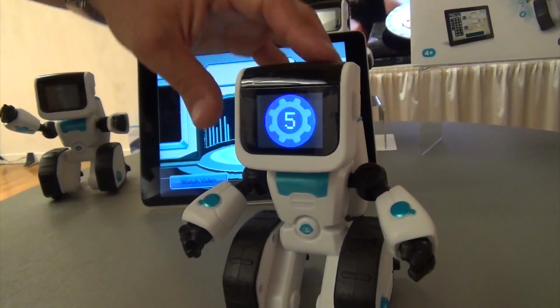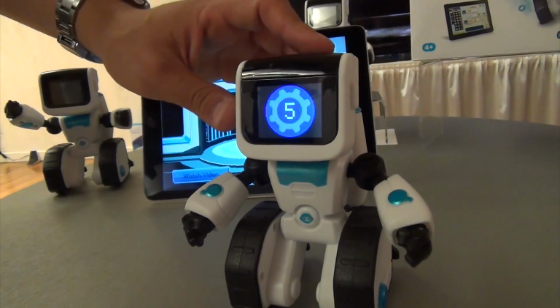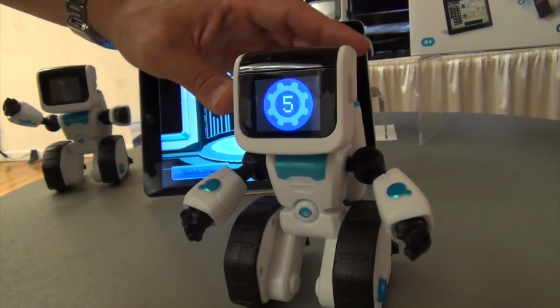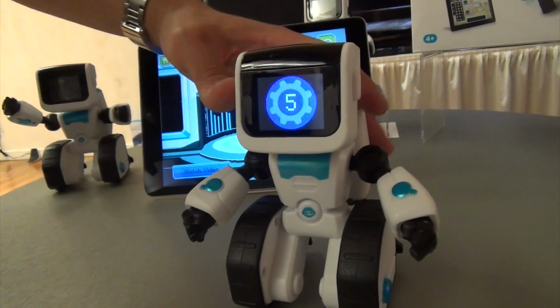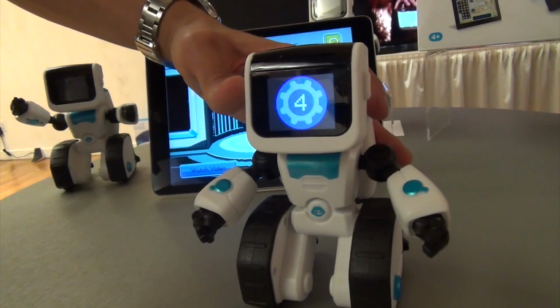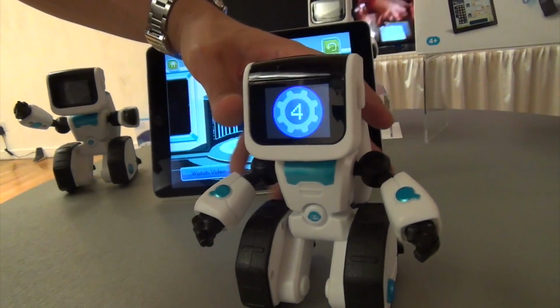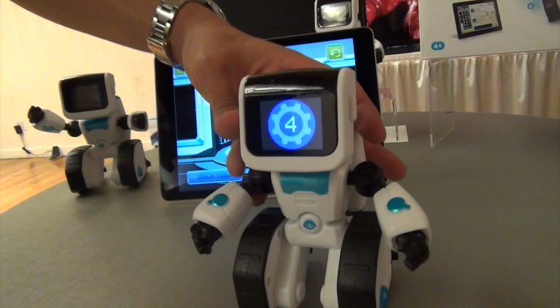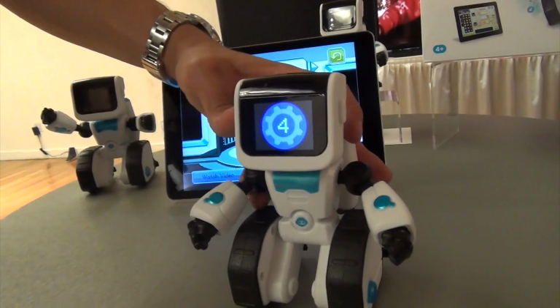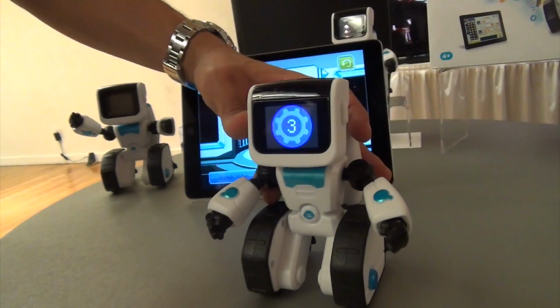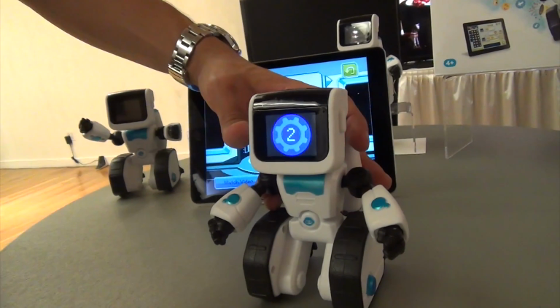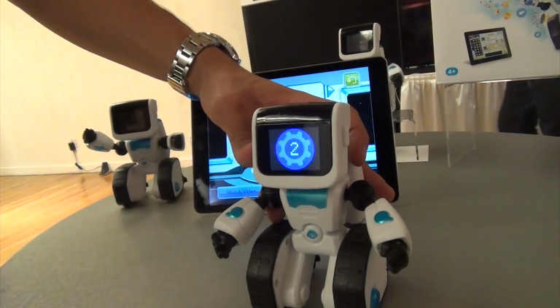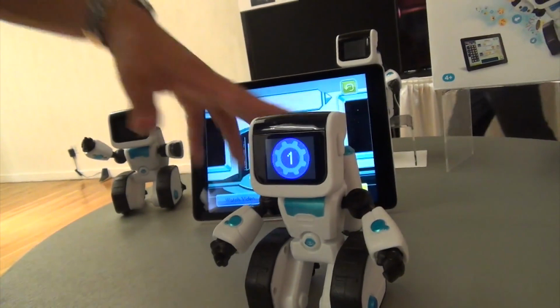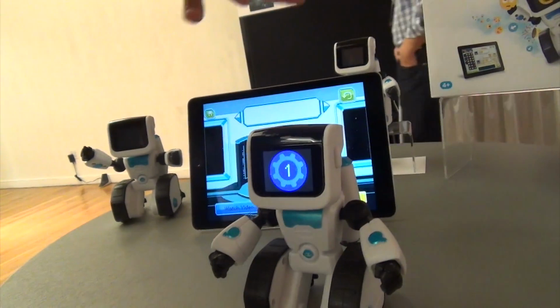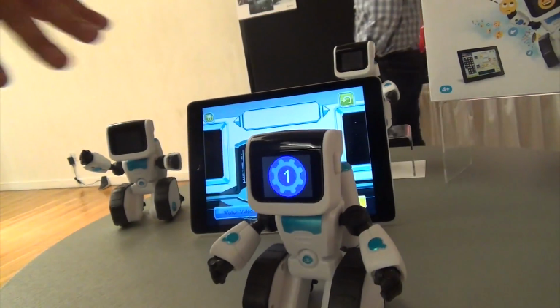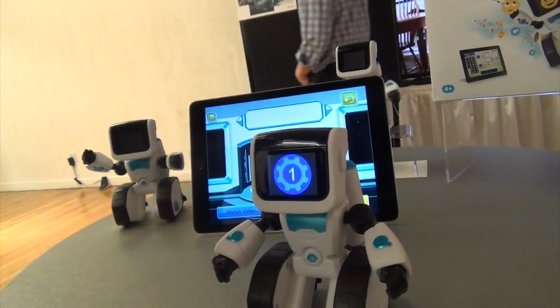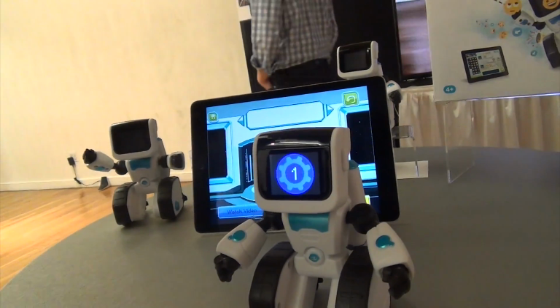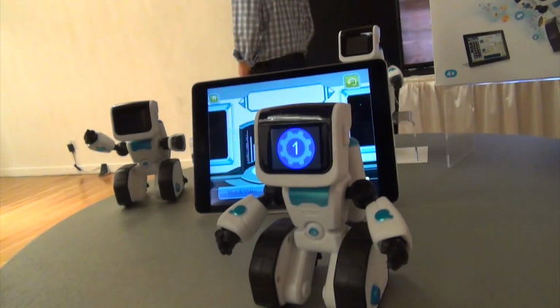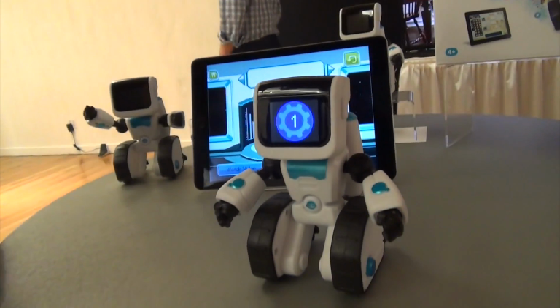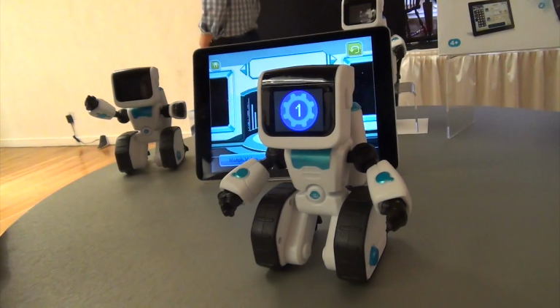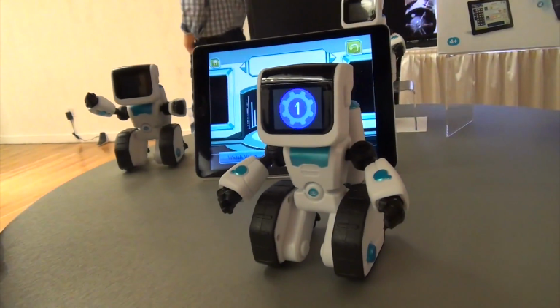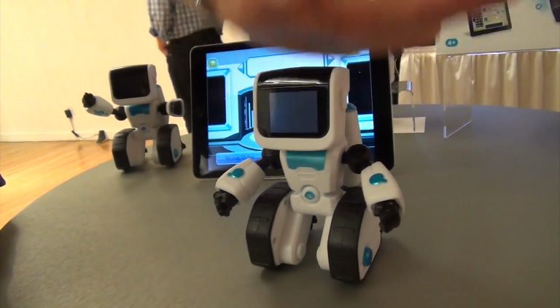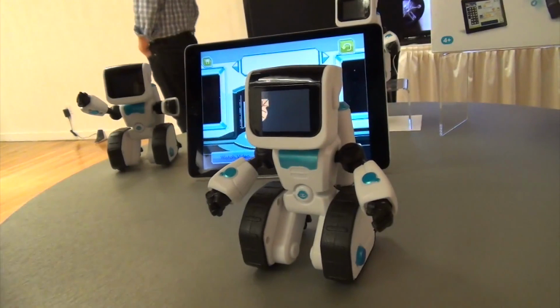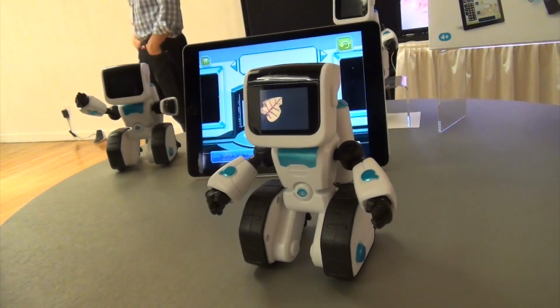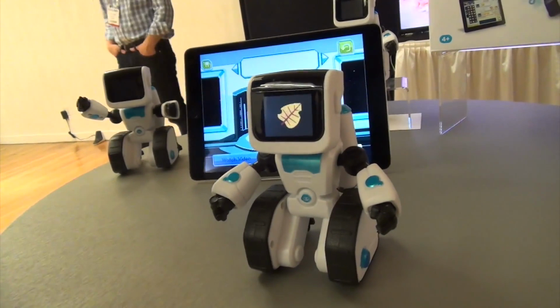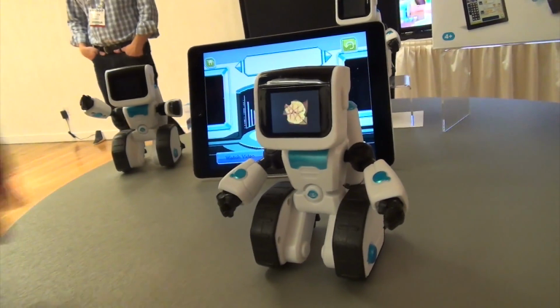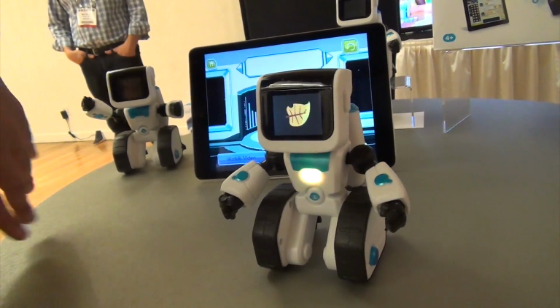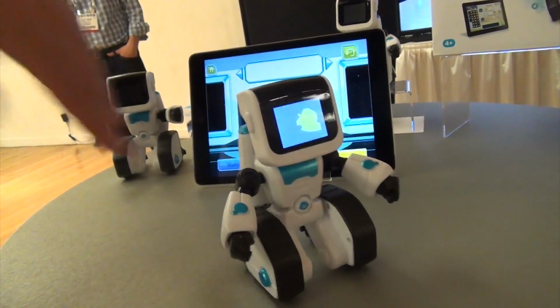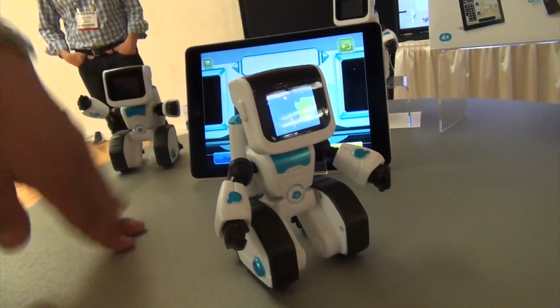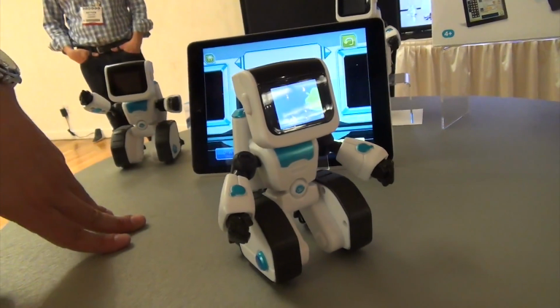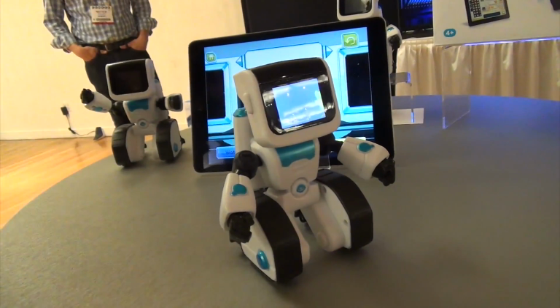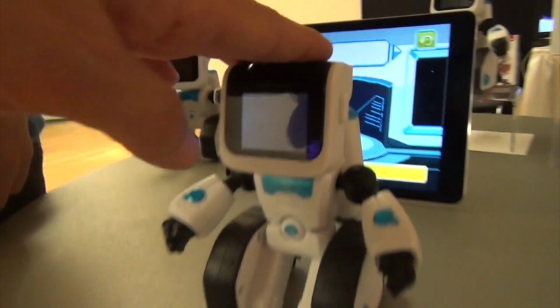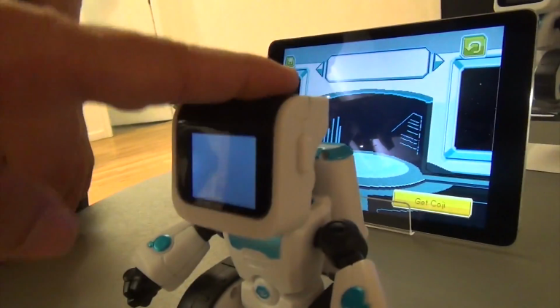Here are the numbers I was just referring to. You go into your app, you choose what gets stored in this thing, and then when you tap him on the head, it's customized to what you programmed.